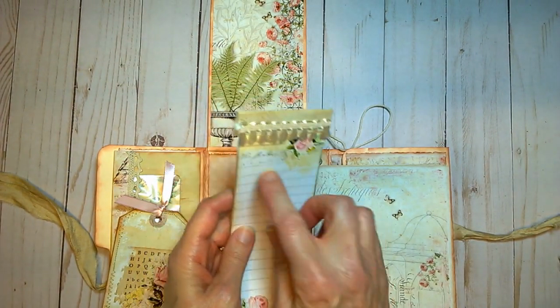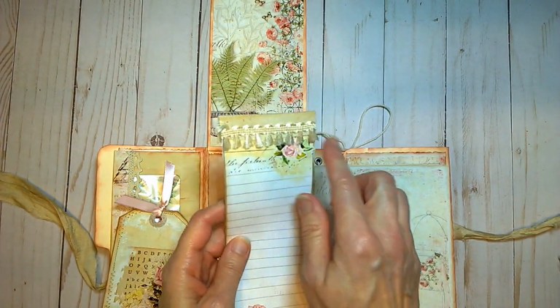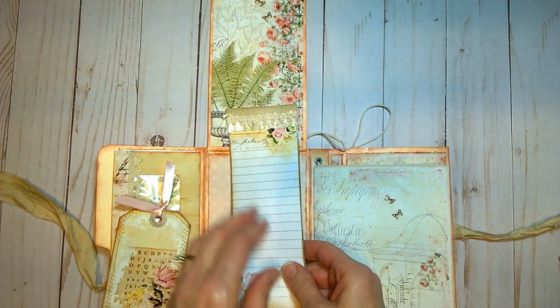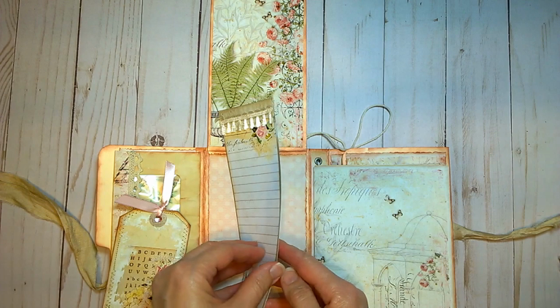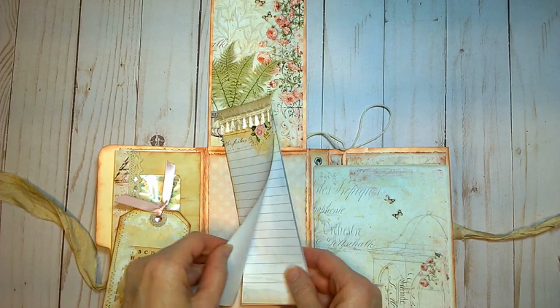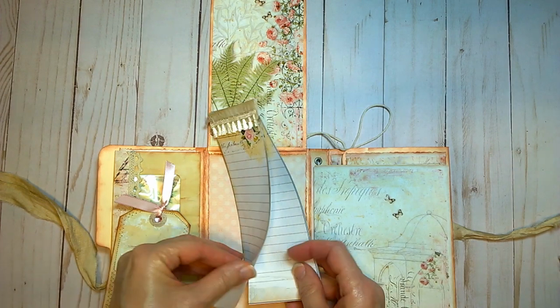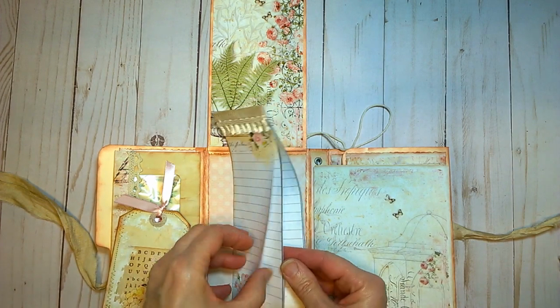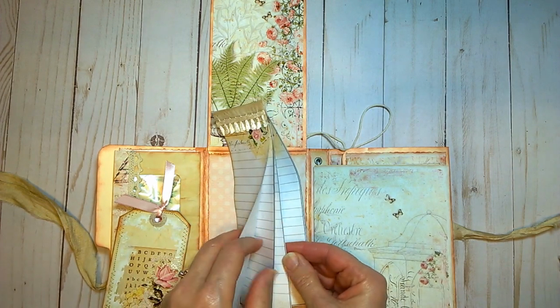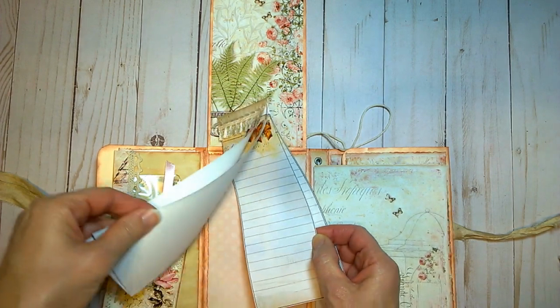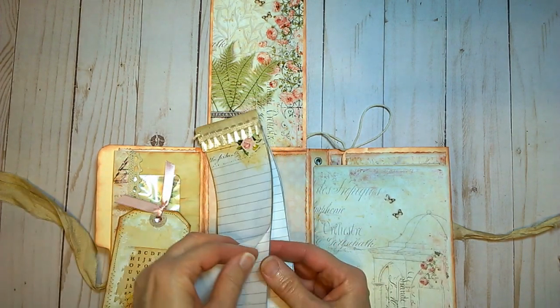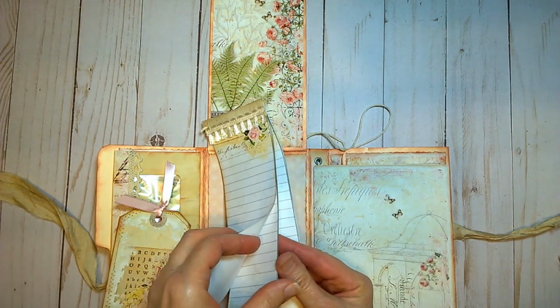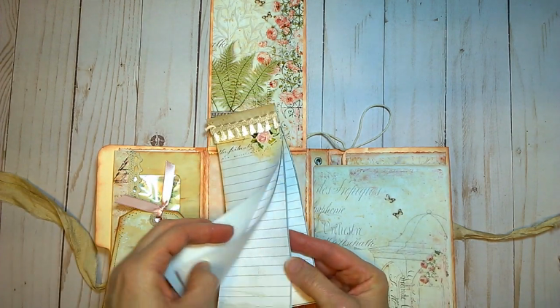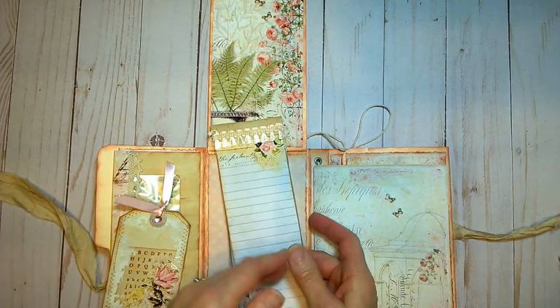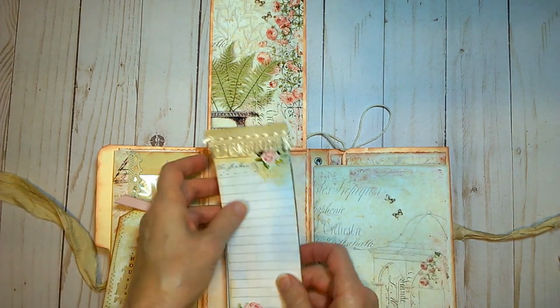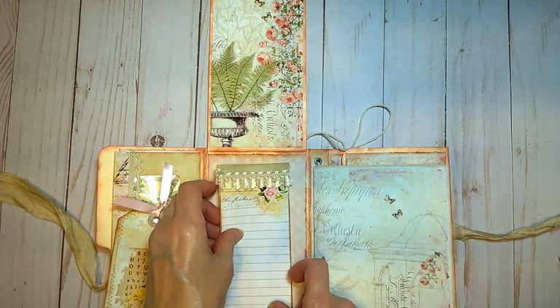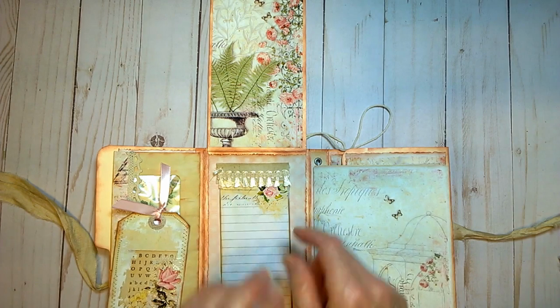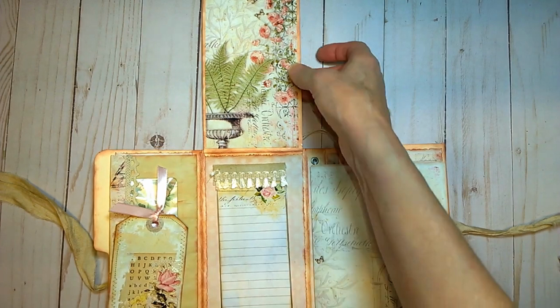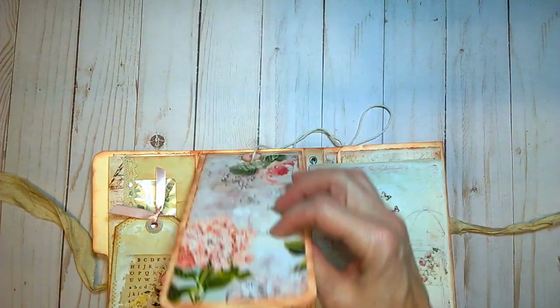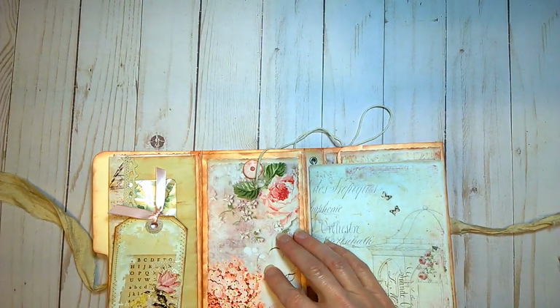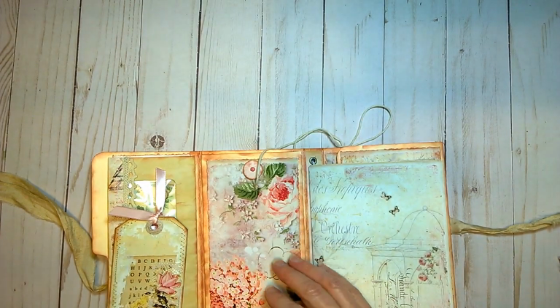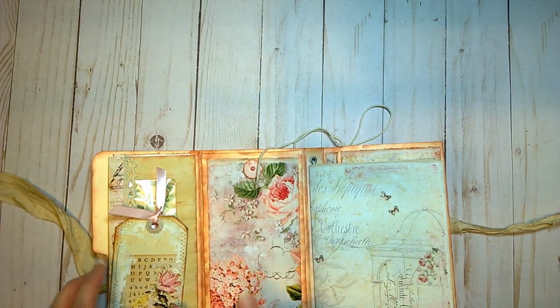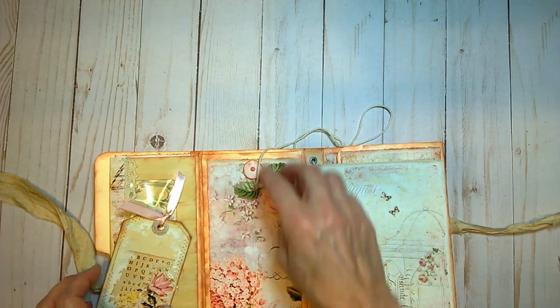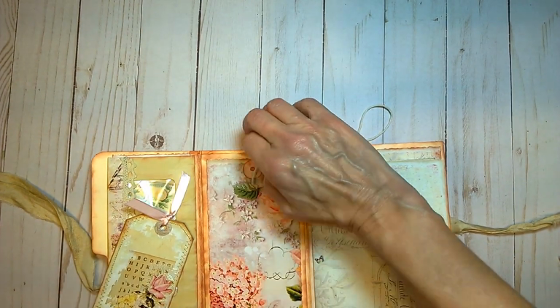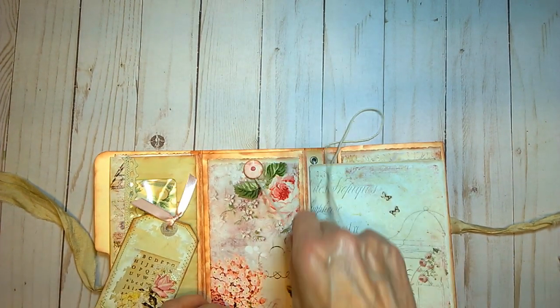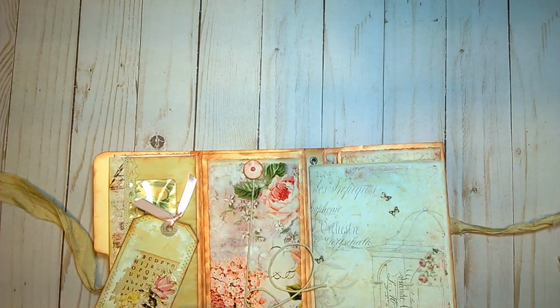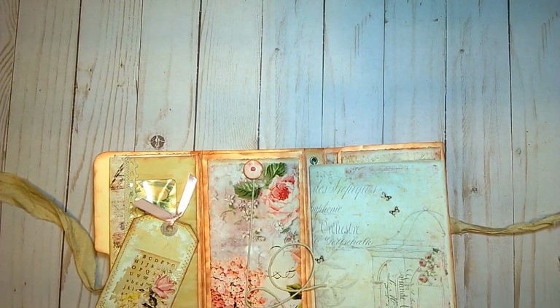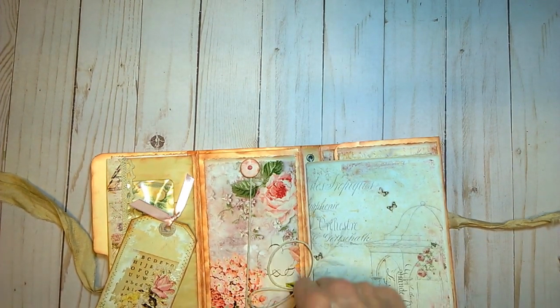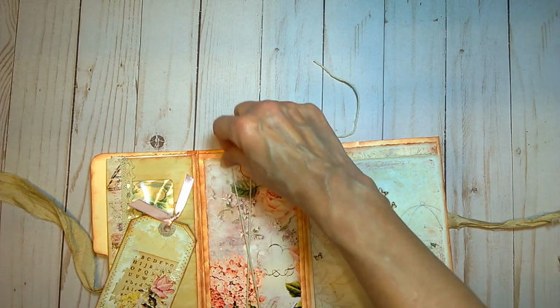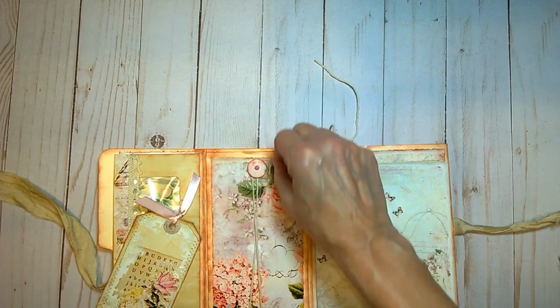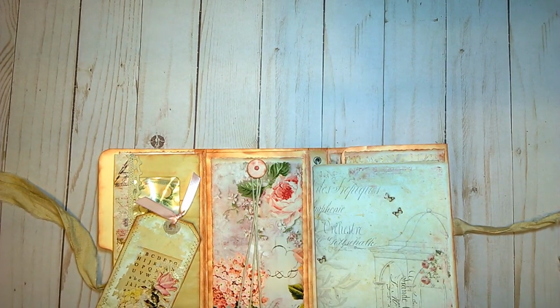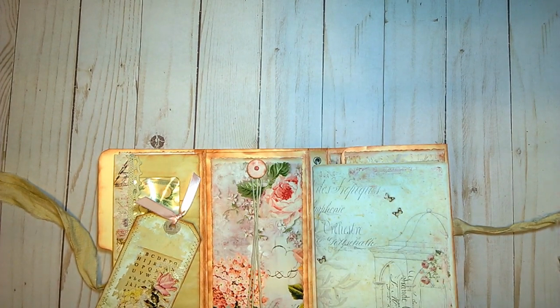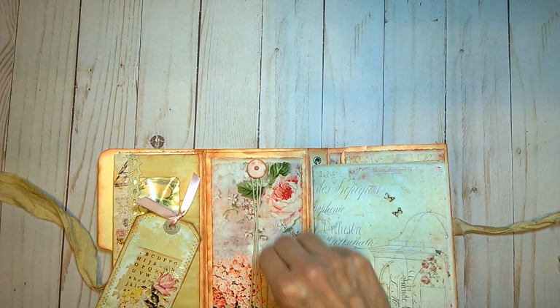A little bit of trim up on top. A little lined paper notepad sits inside here, and like I say there's plenty of room to put more of your paraphernalia inside there.